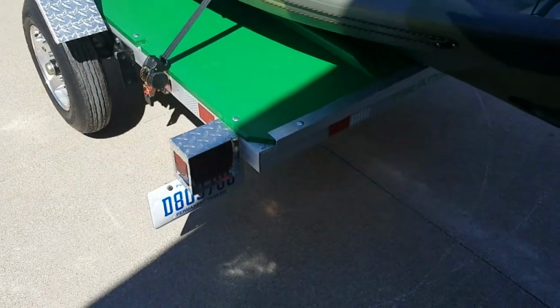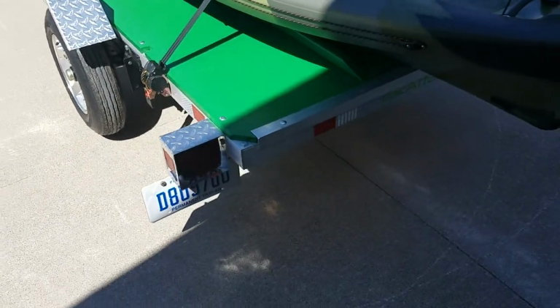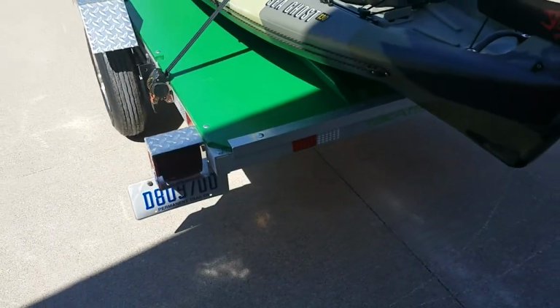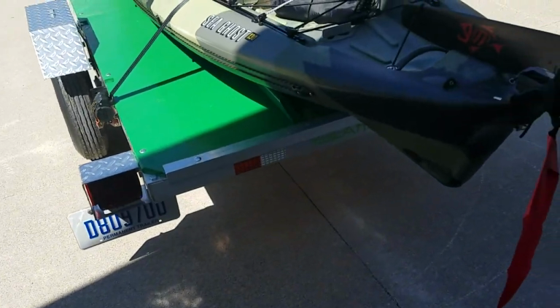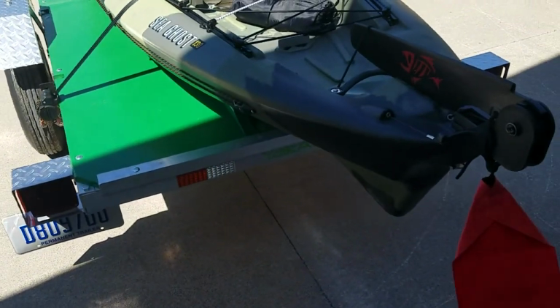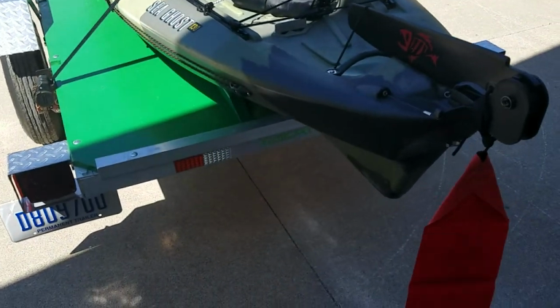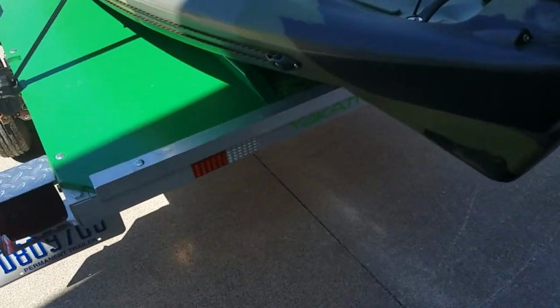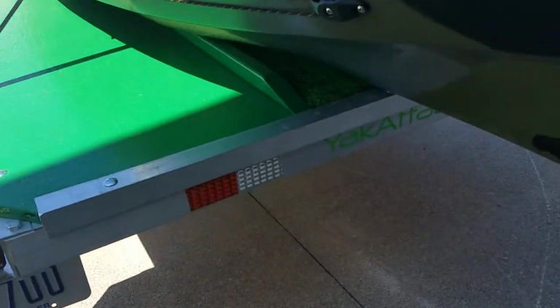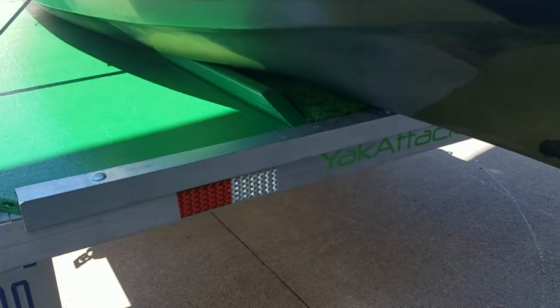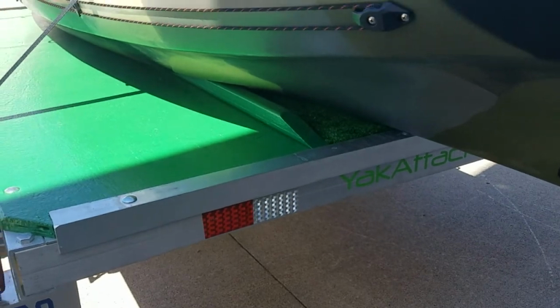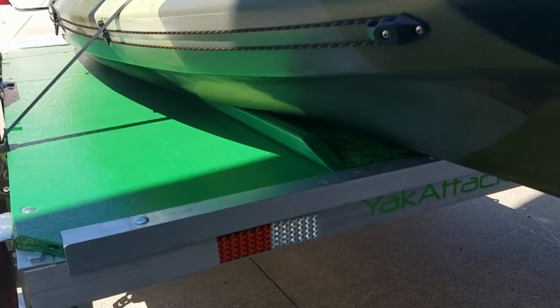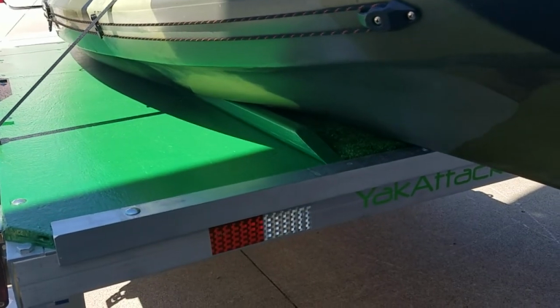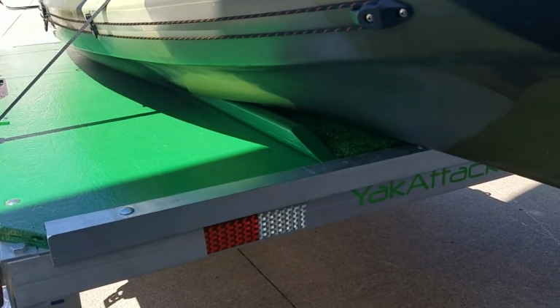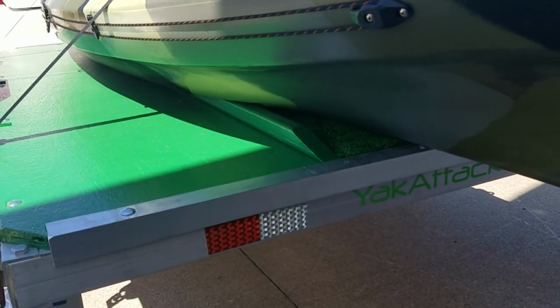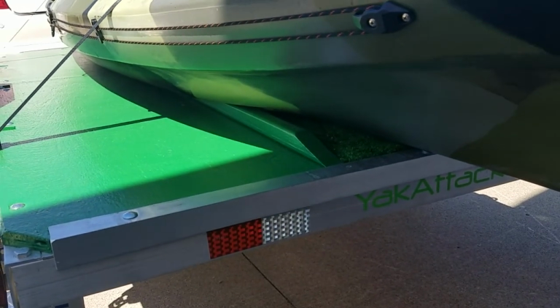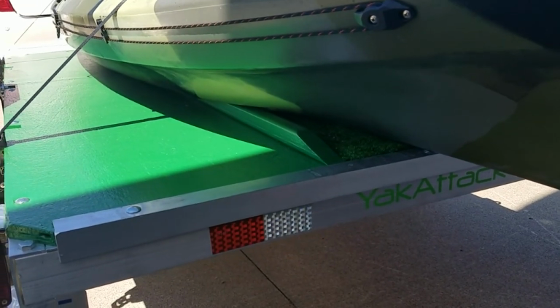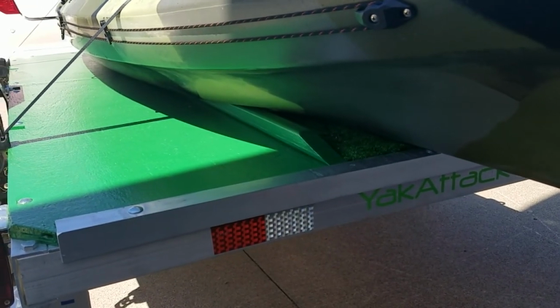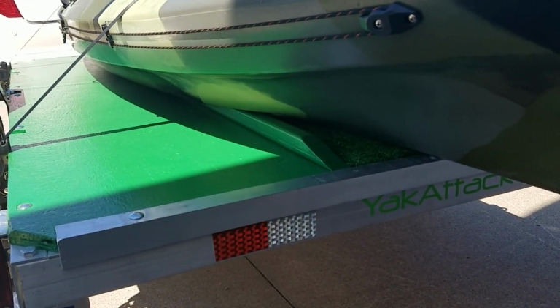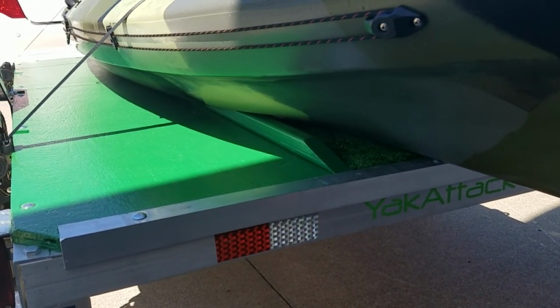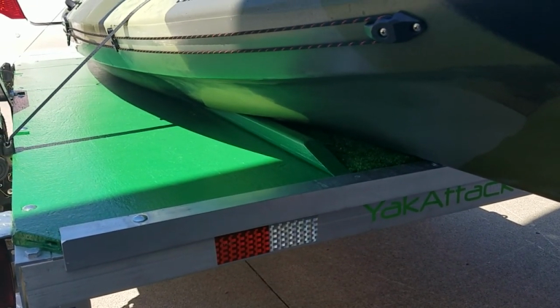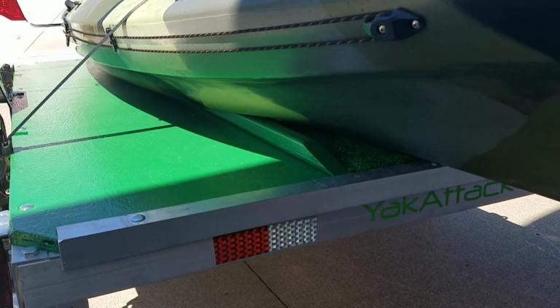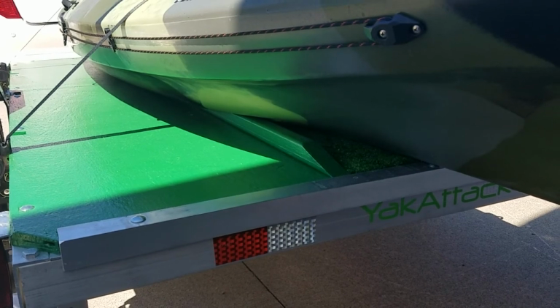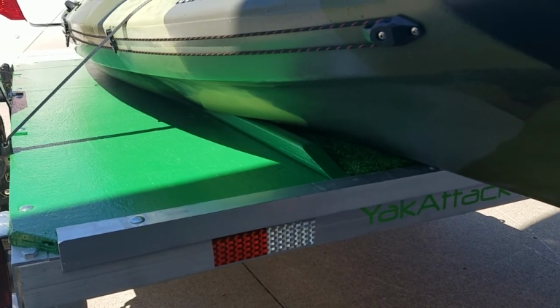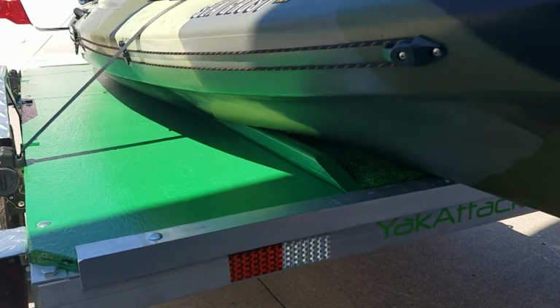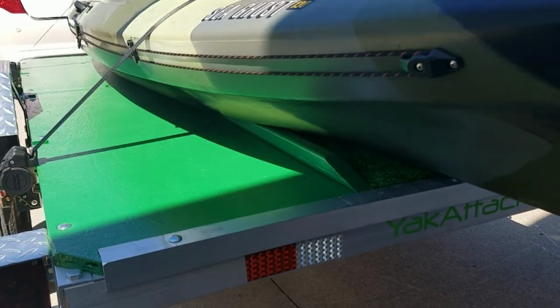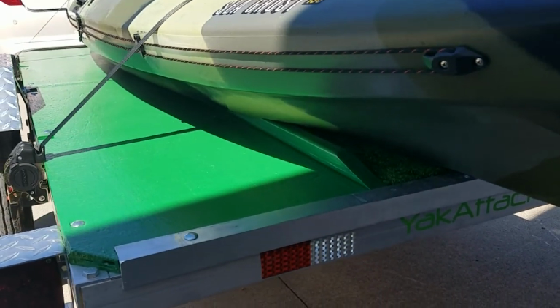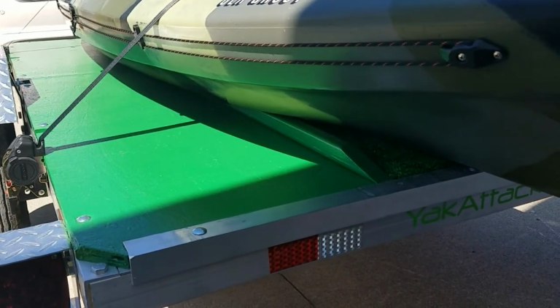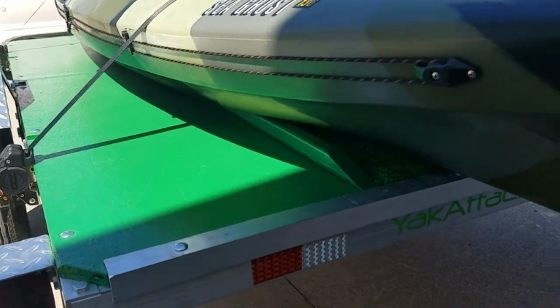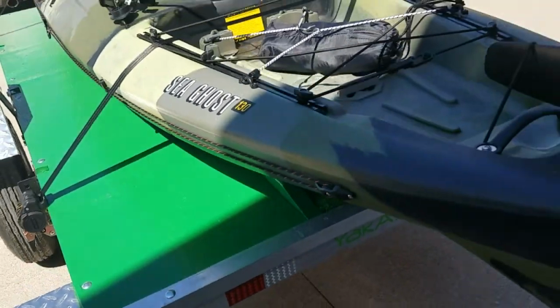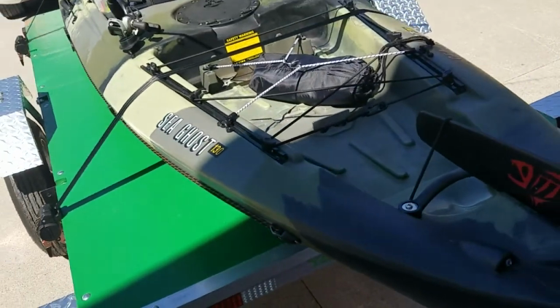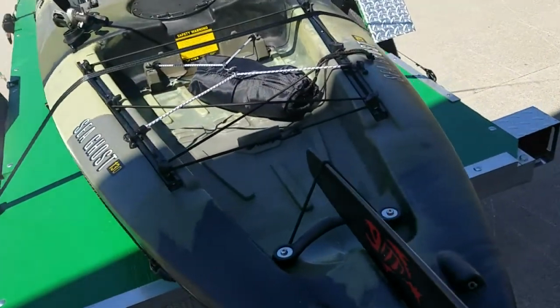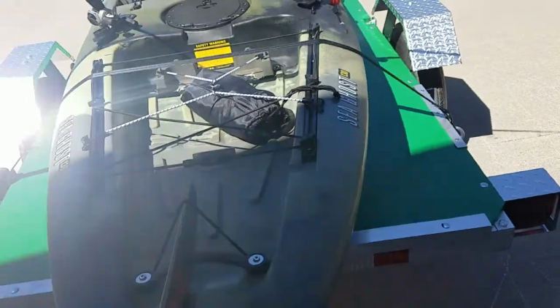It's got LED lights. I put a track down the center — there's one on each side that goes down through the scupper tracks to keep it from shifting sideways. It always rides in the center of the trailer, and it does not move.